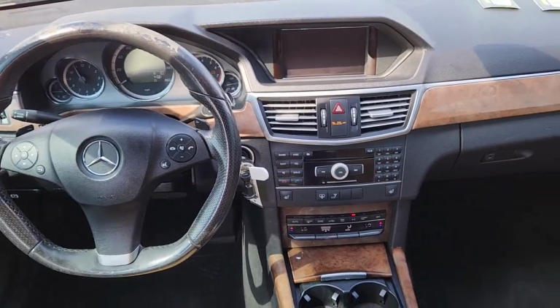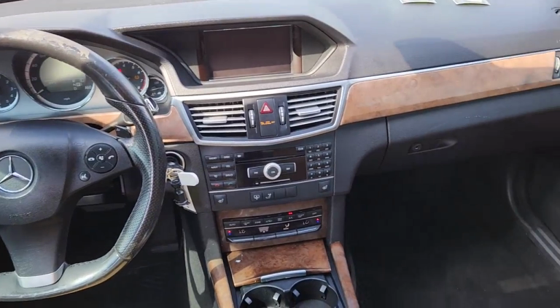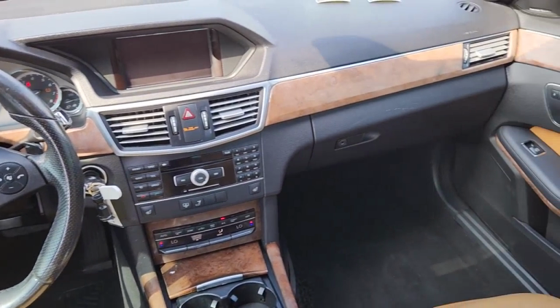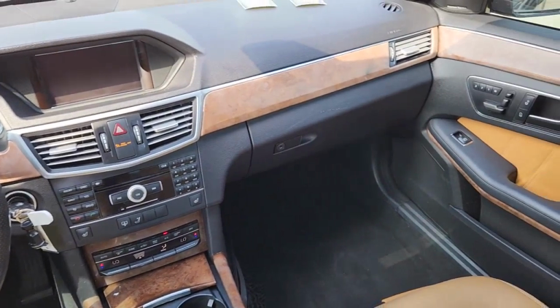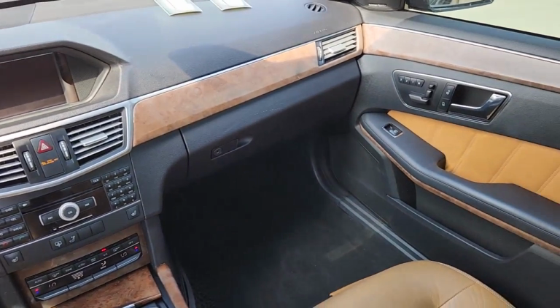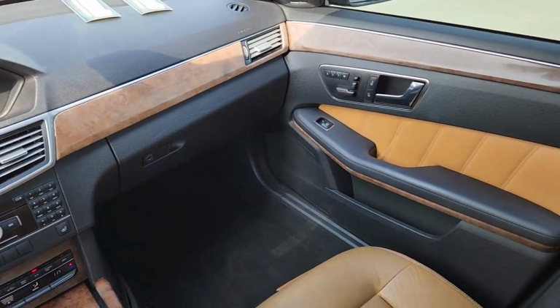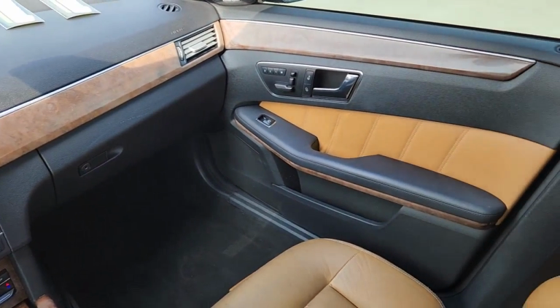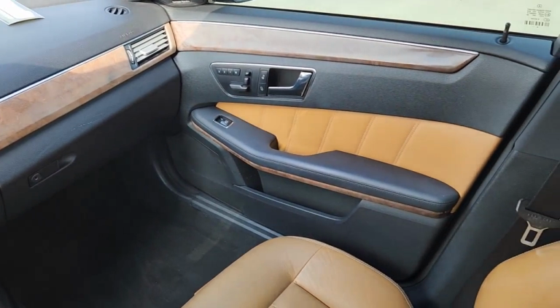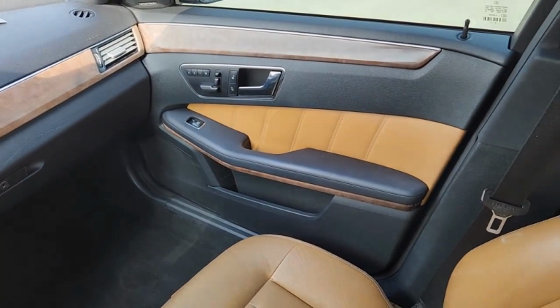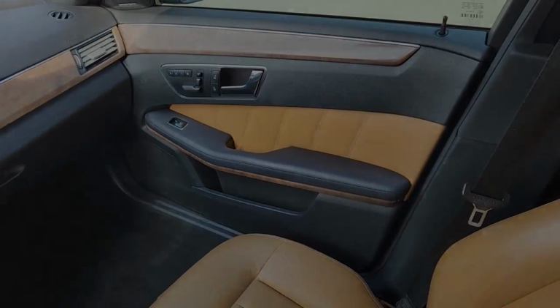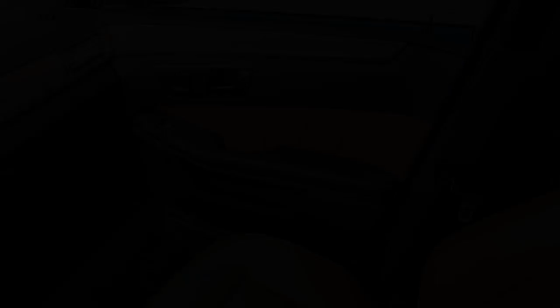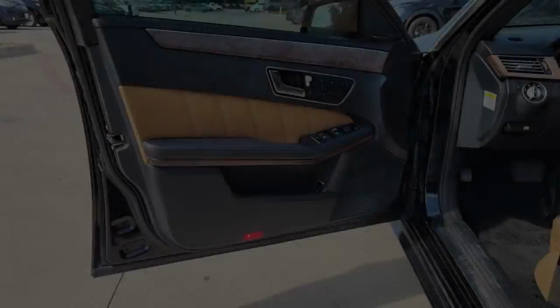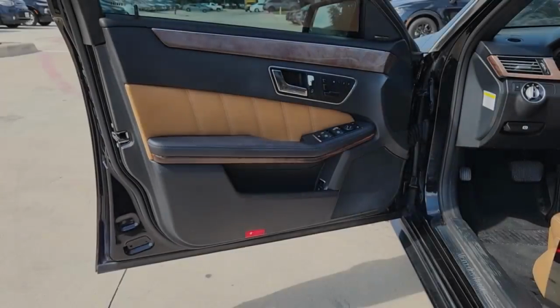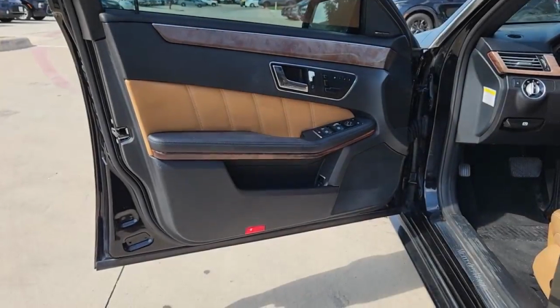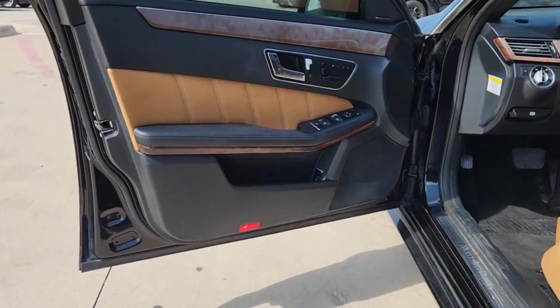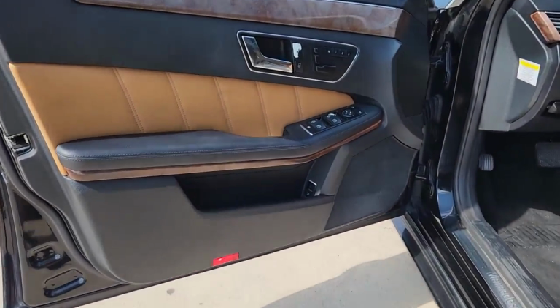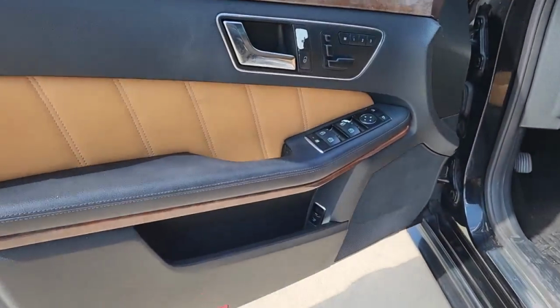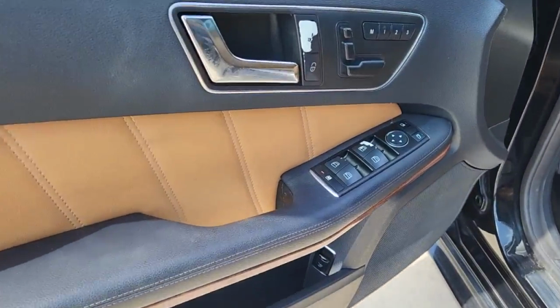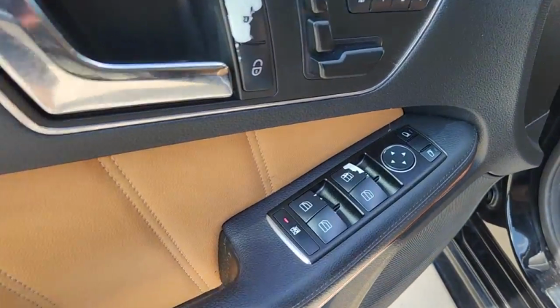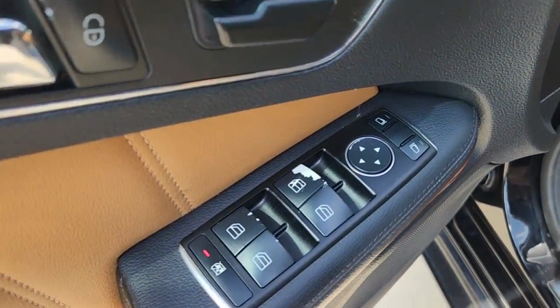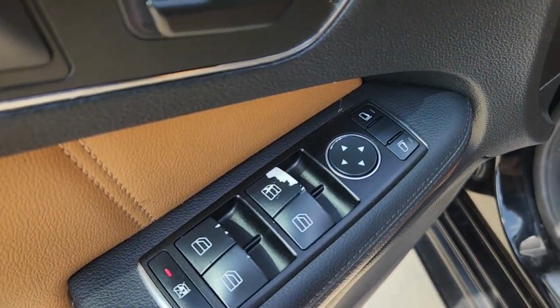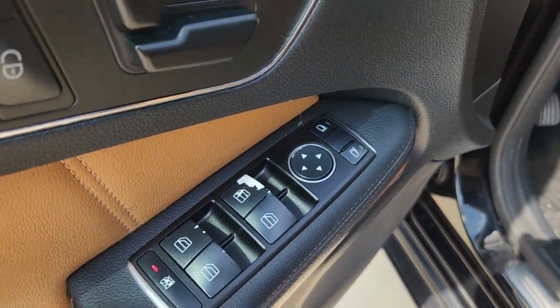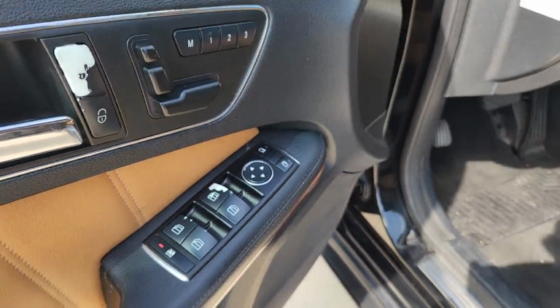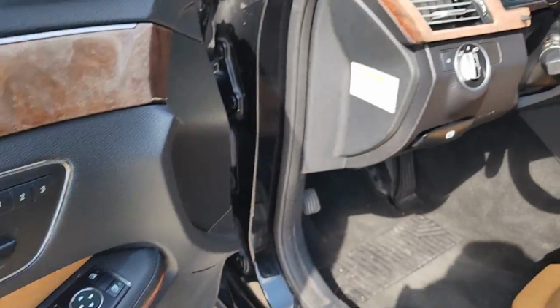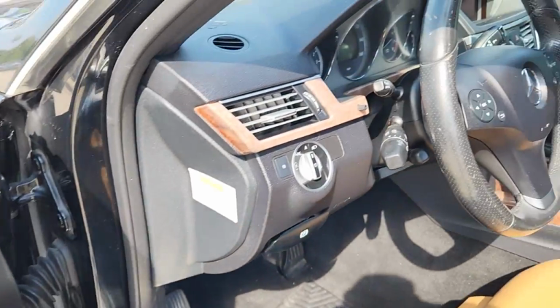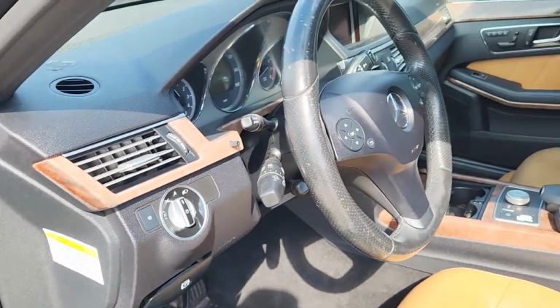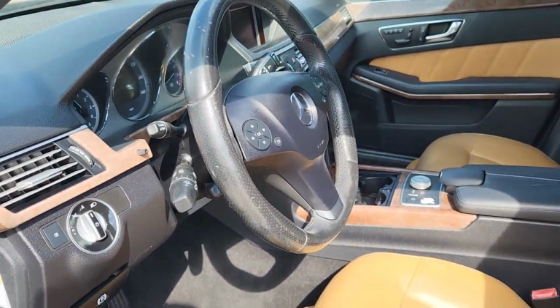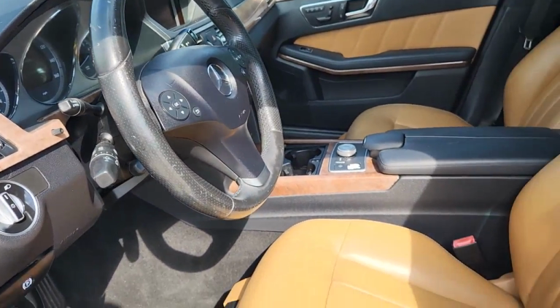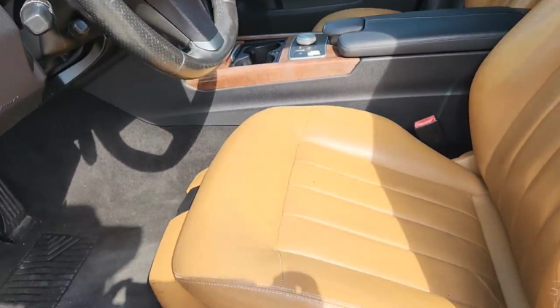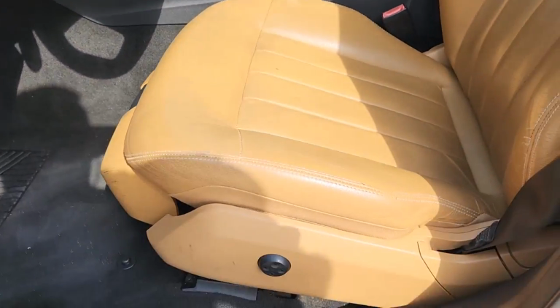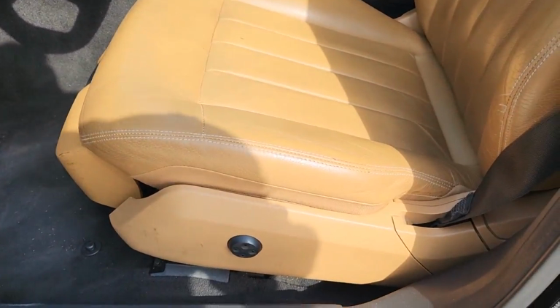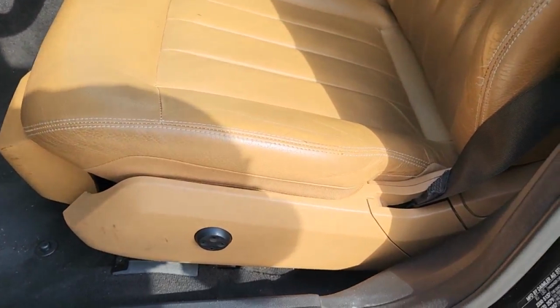Keyless entry, V6 cylinder engine, sunroof, power passenger seat, iPod and MP3 input, heated mirrors, leather-wrapped steering wheel, dual zone AC, aluminum wheels, and power driver seat.